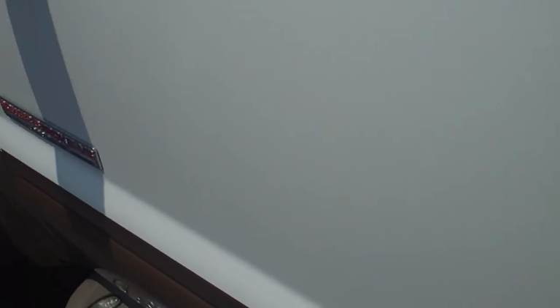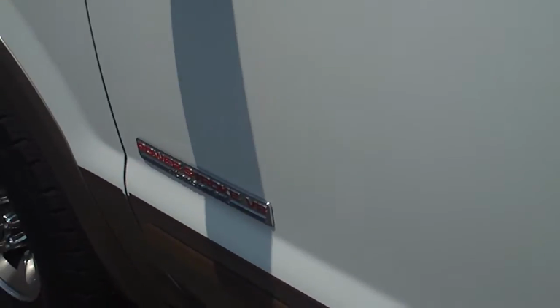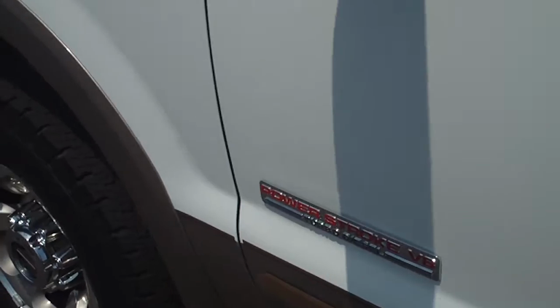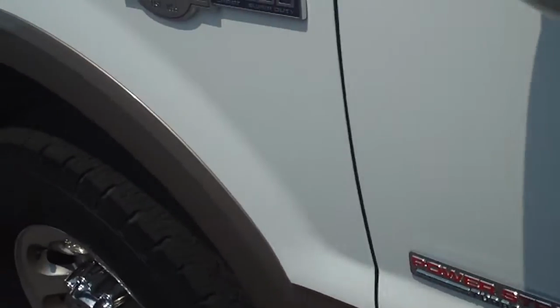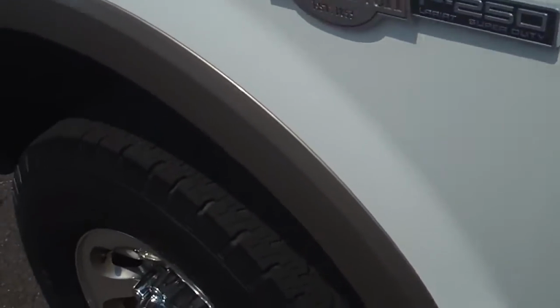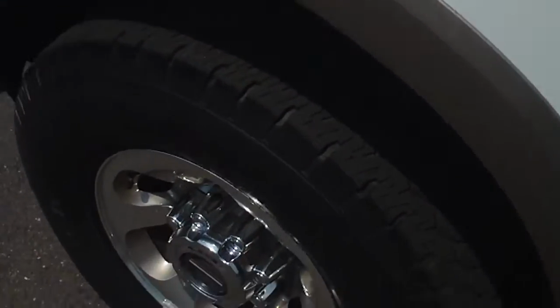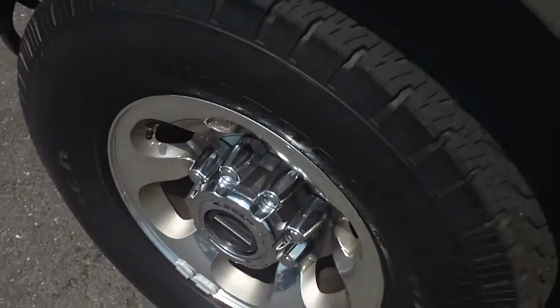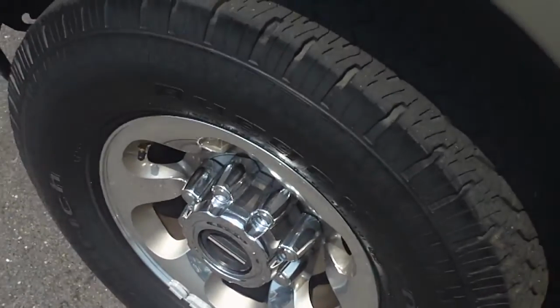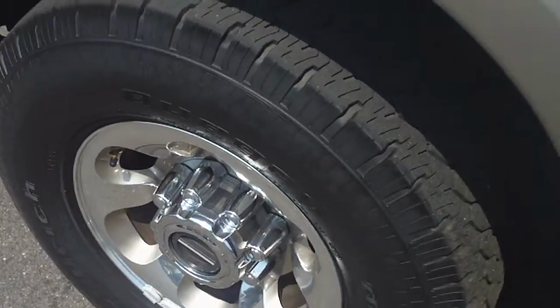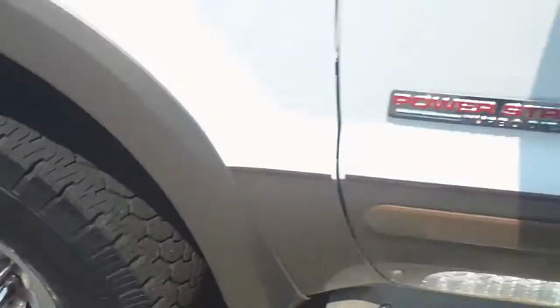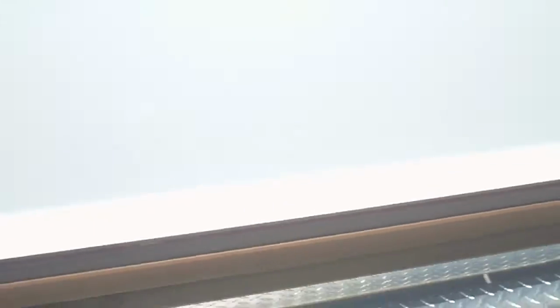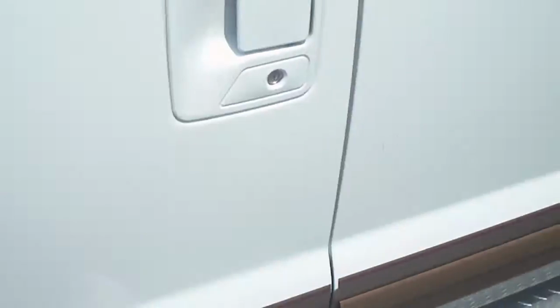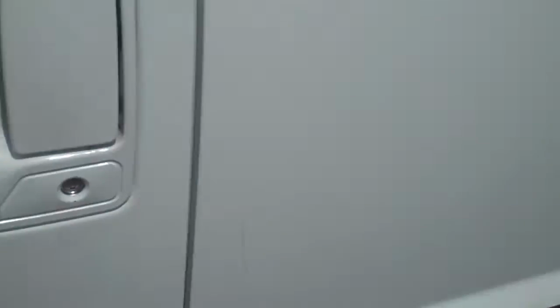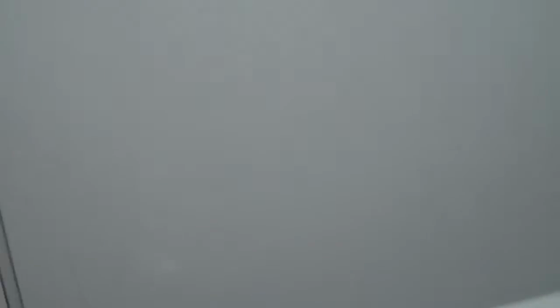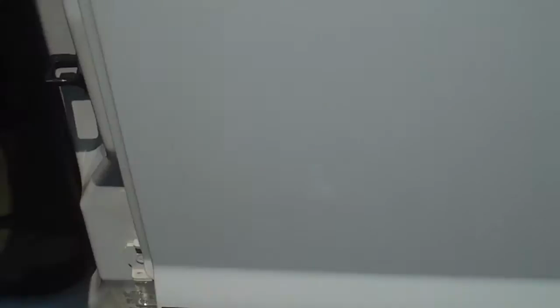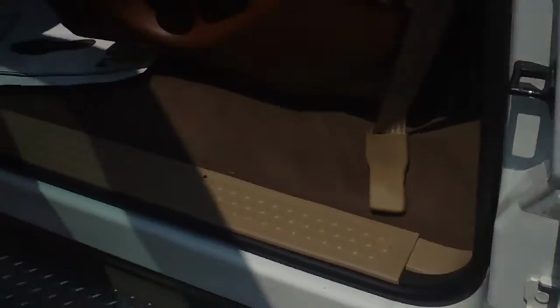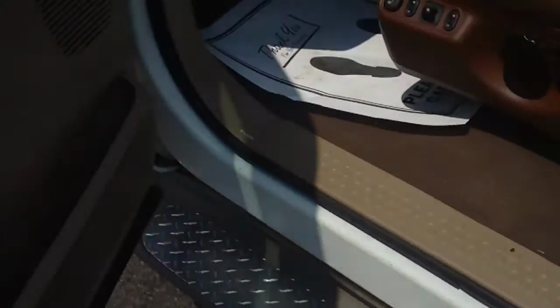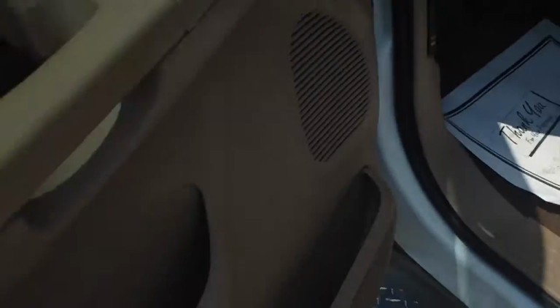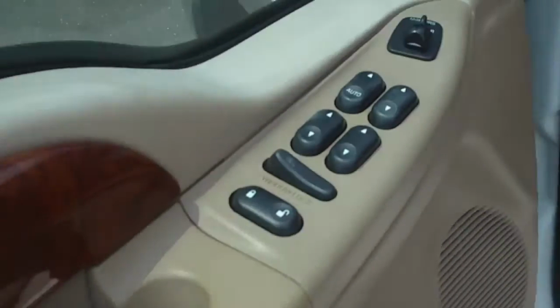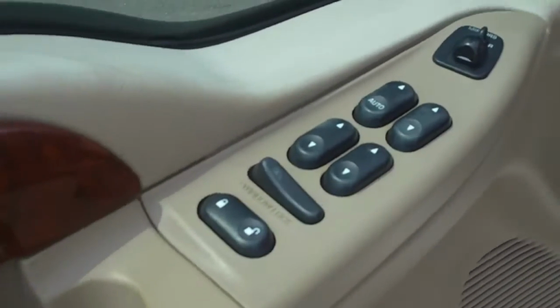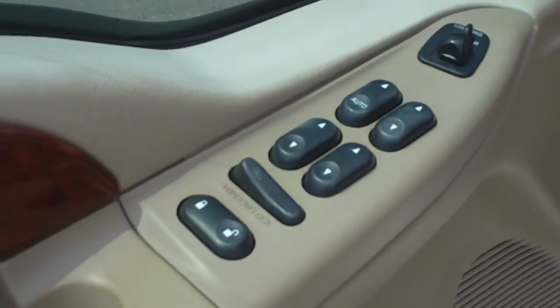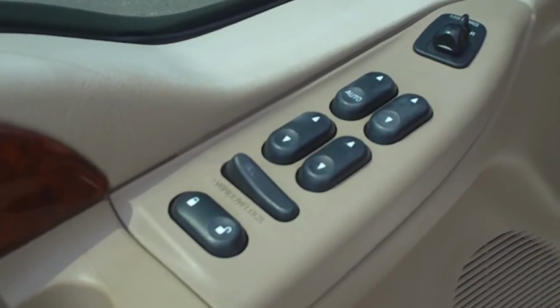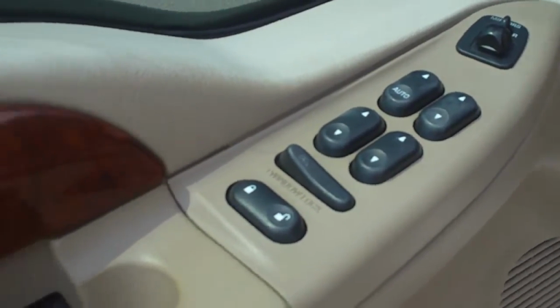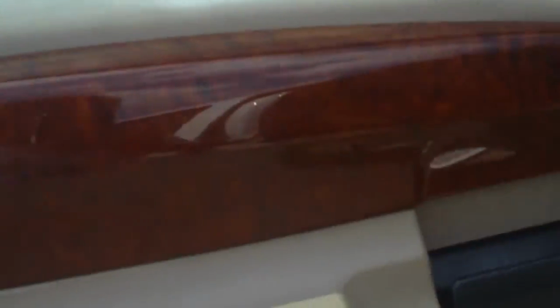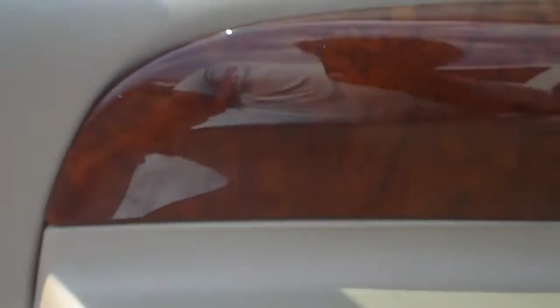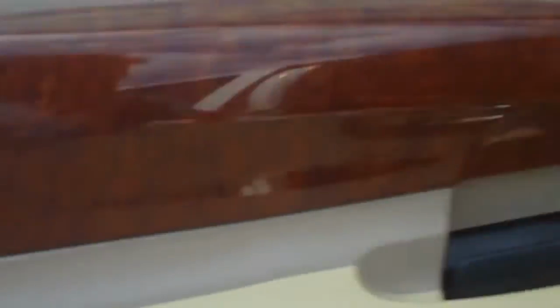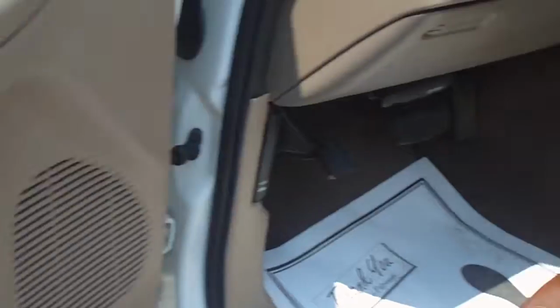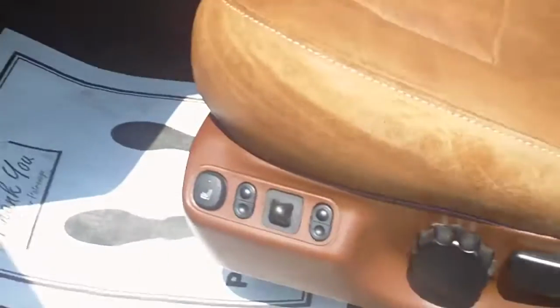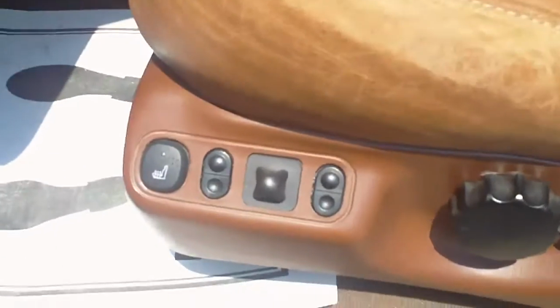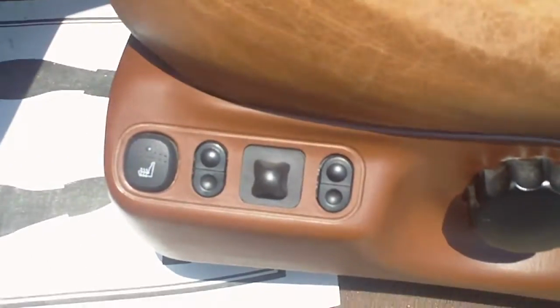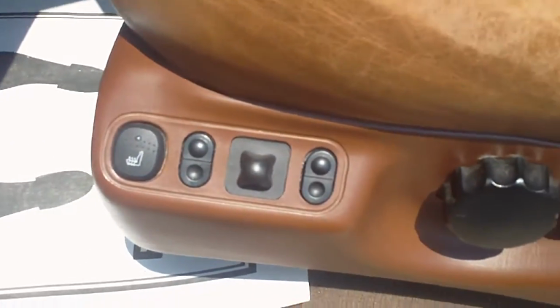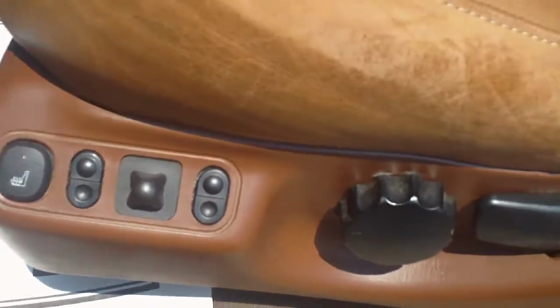This truck is fully loaded. You see the last wheel and tire there. Then popping inside the interior, you can actually see that it does come with power windows, power locks, and power mirrors. It's got a little bit of wood grain, power seats and heated seats.